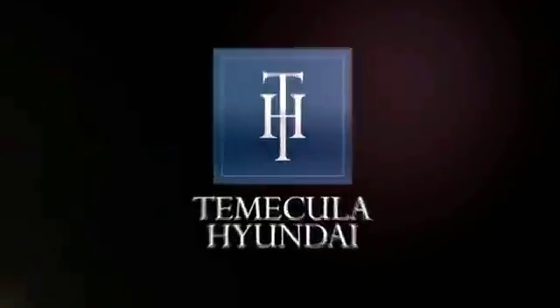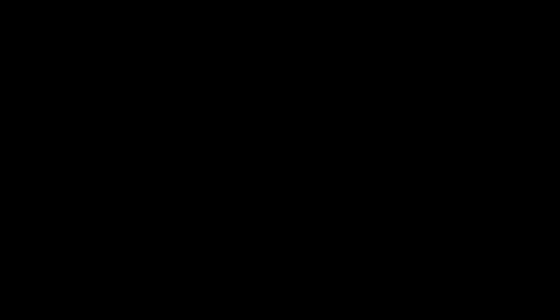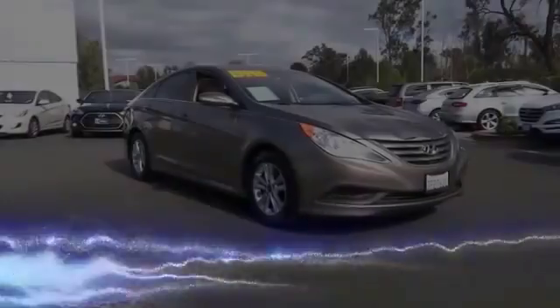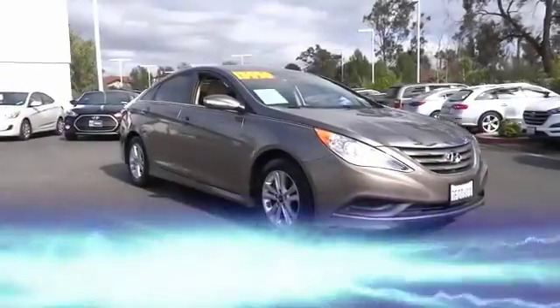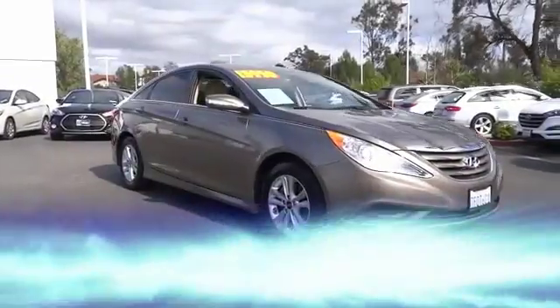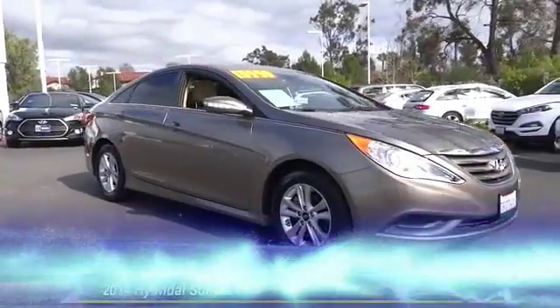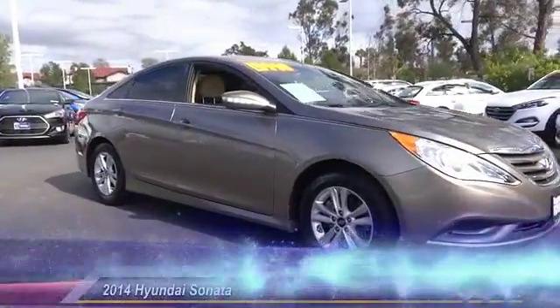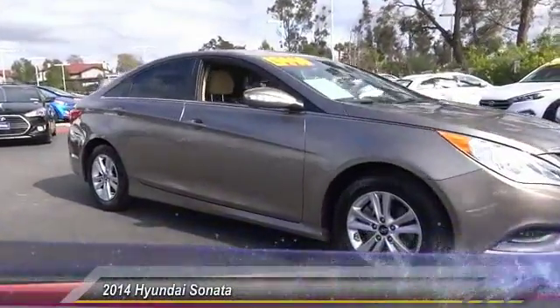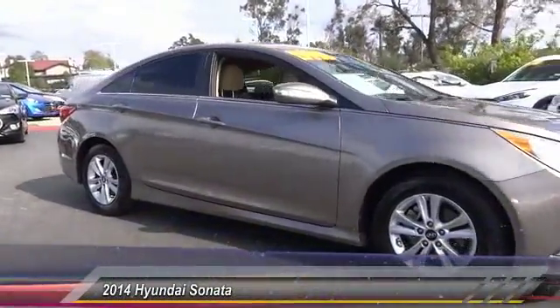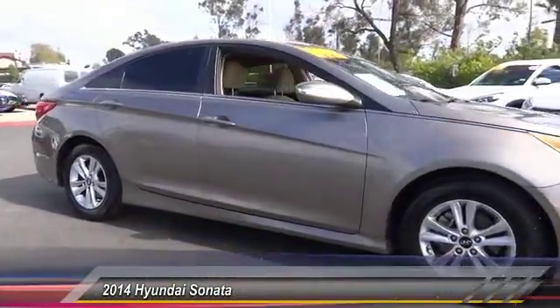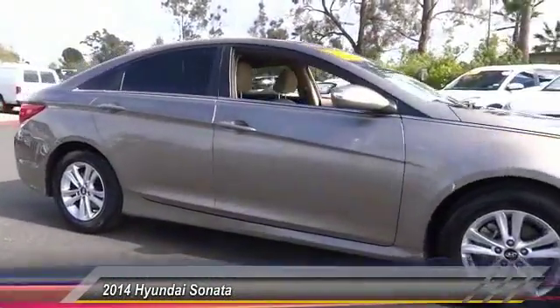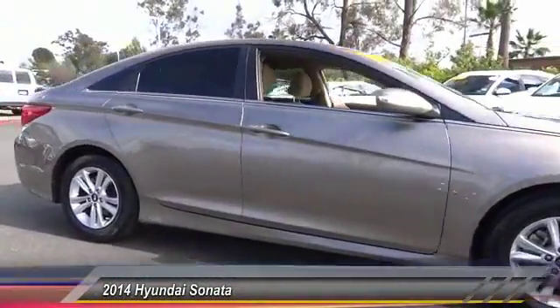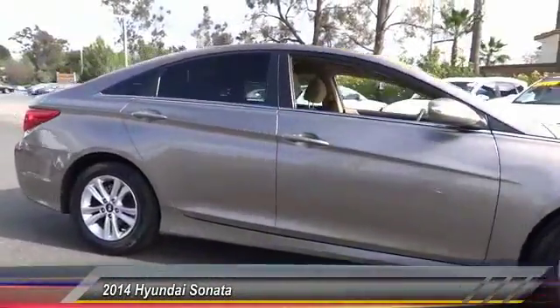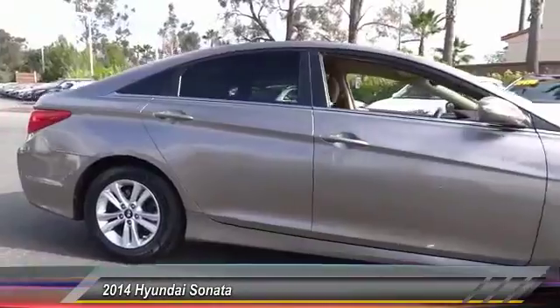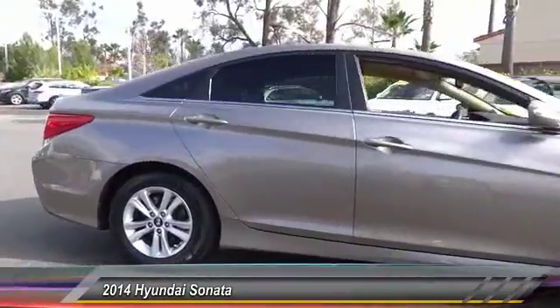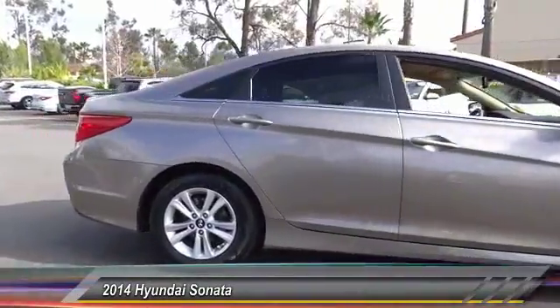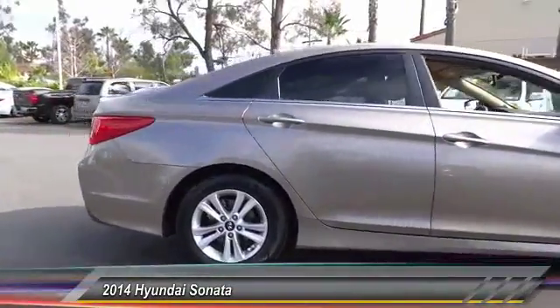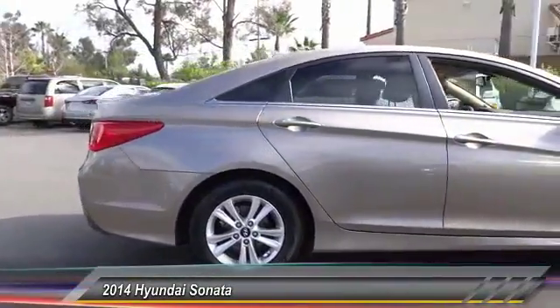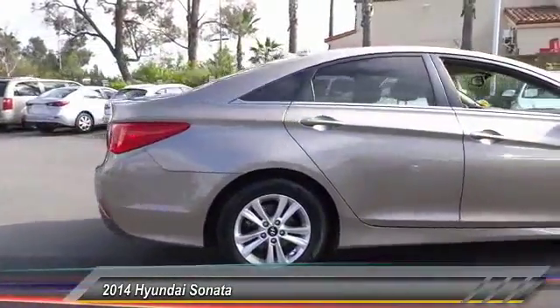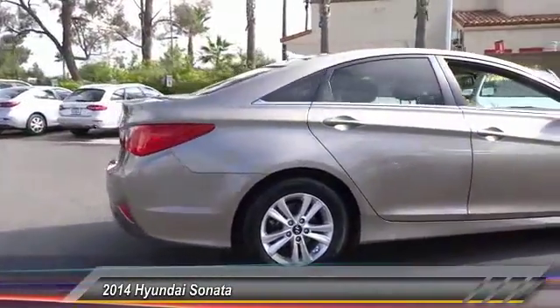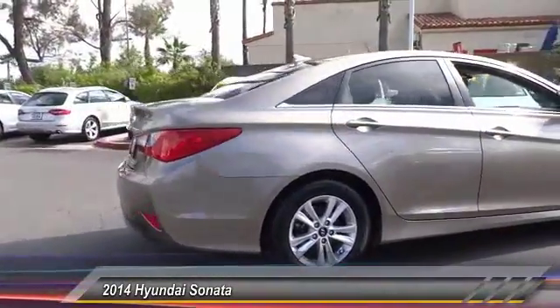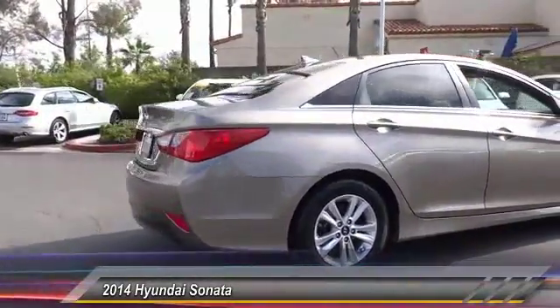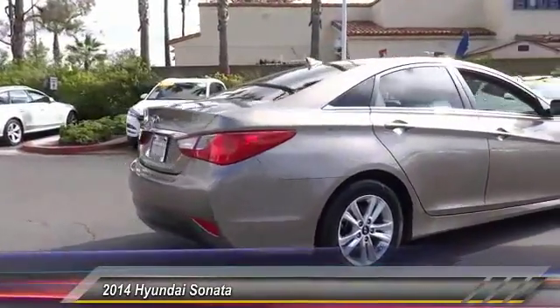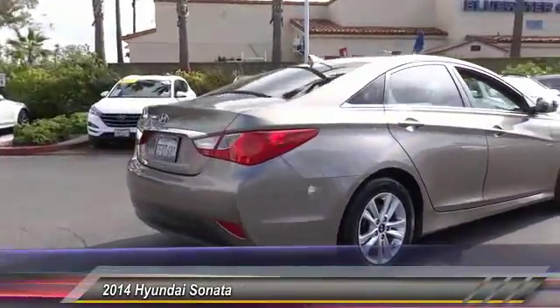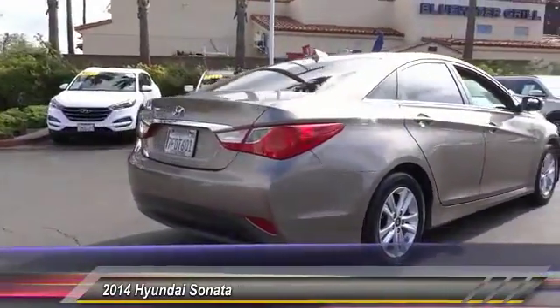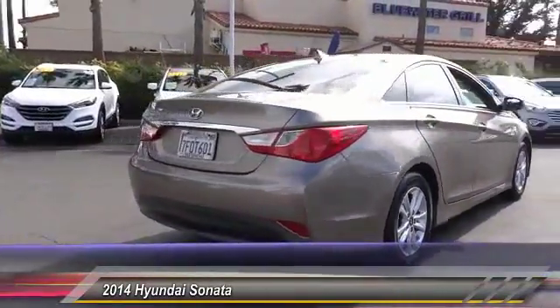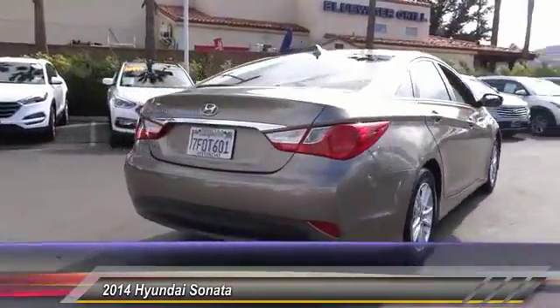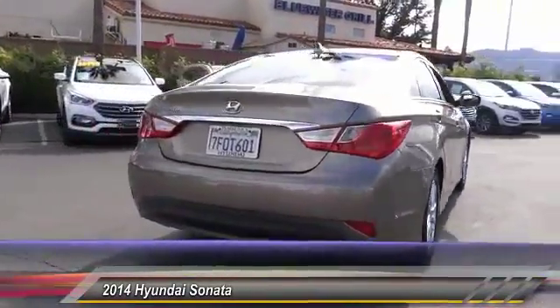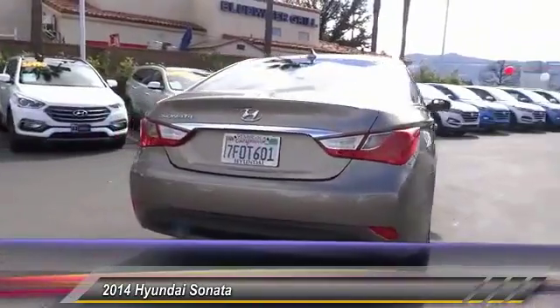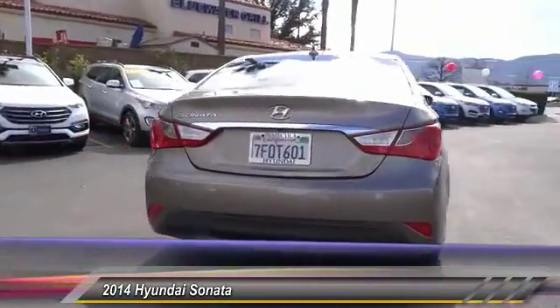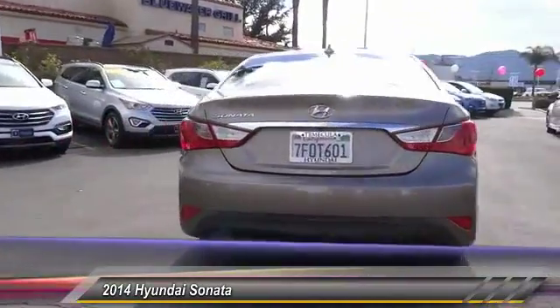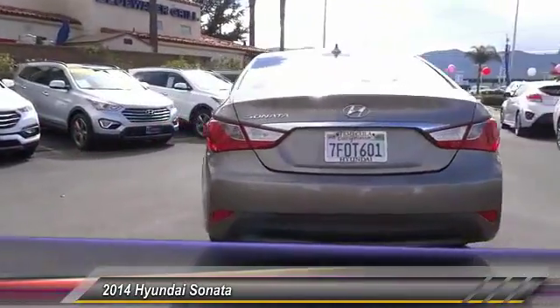The 2014 Sonata has a long list of technologically advanced interior features and options that make driving safer, more convenient, and much more fun.